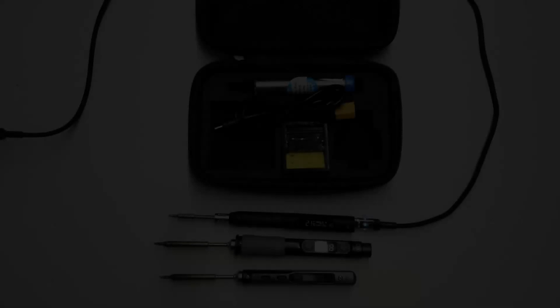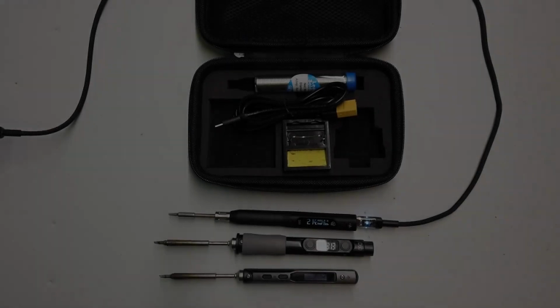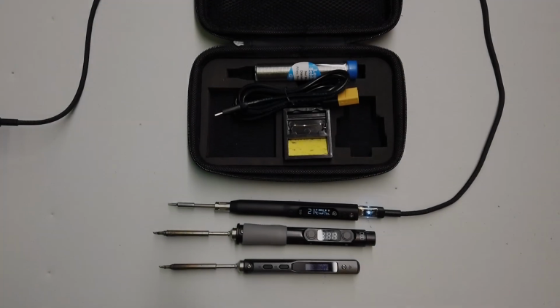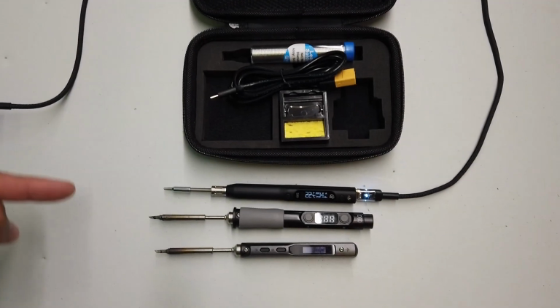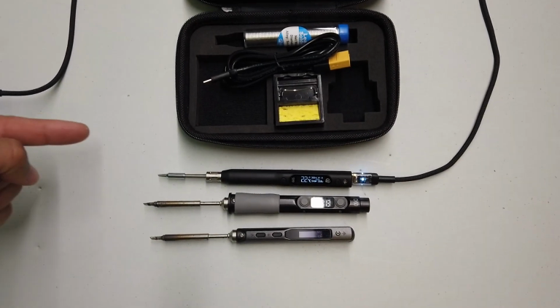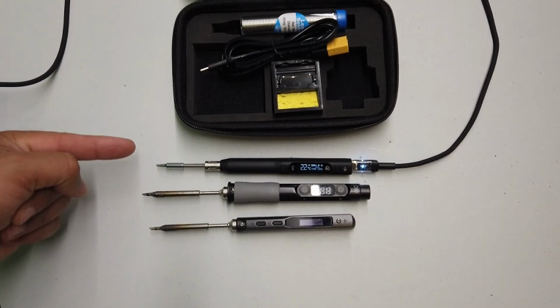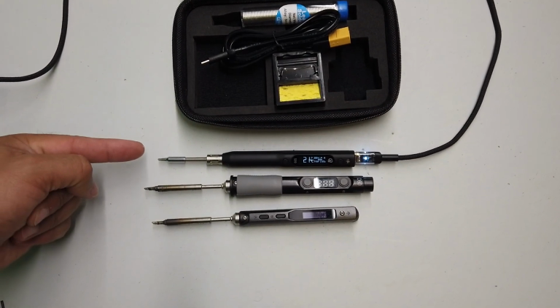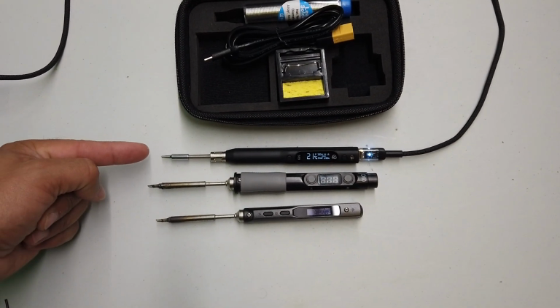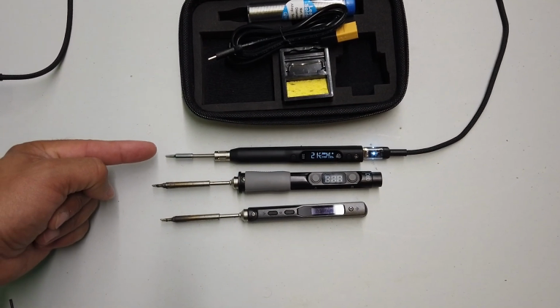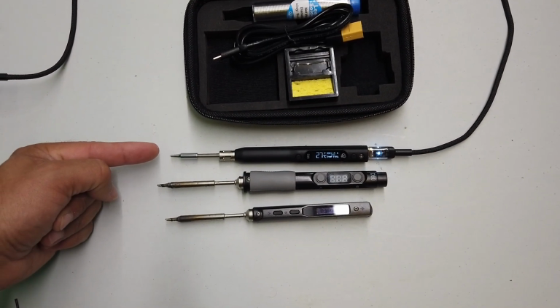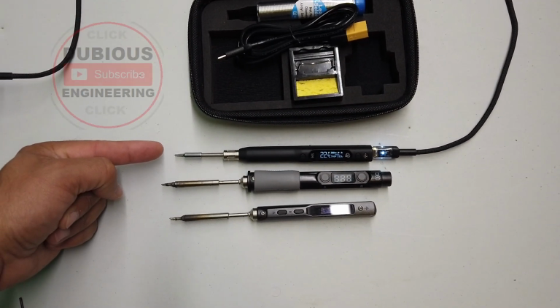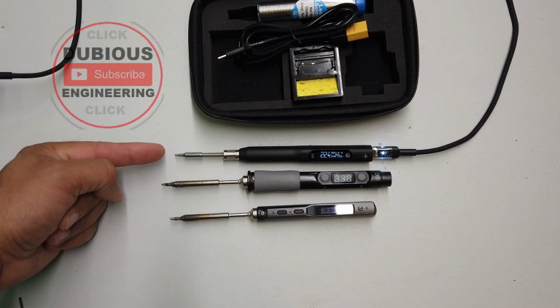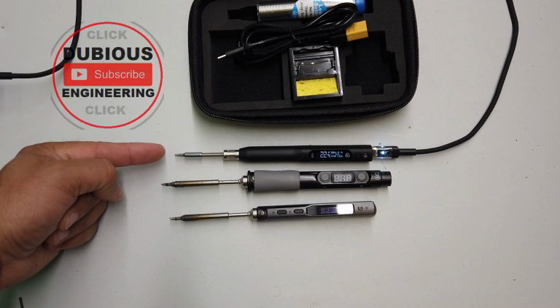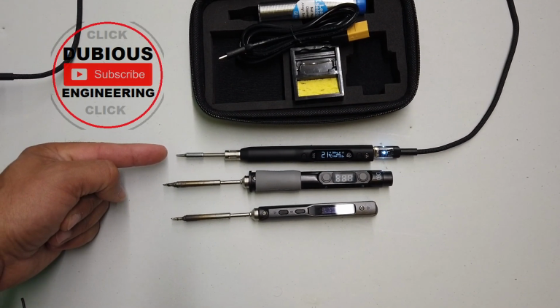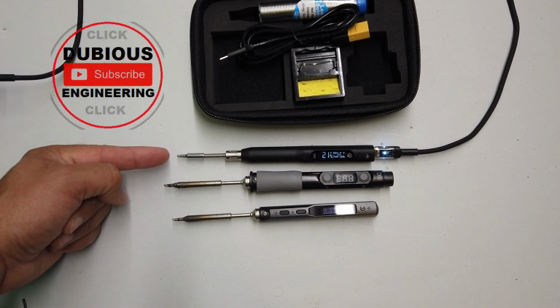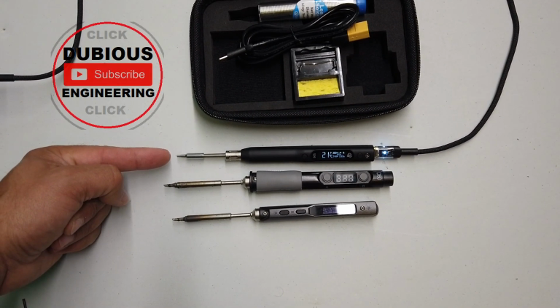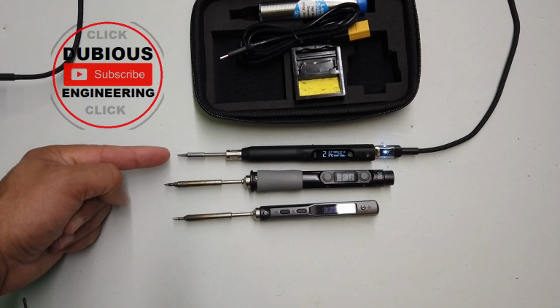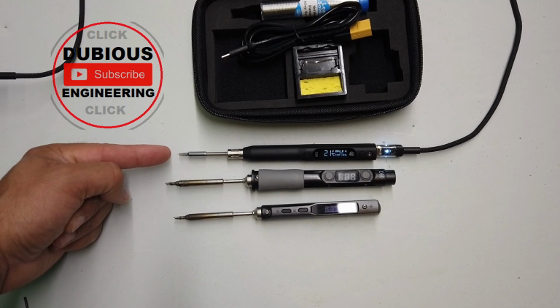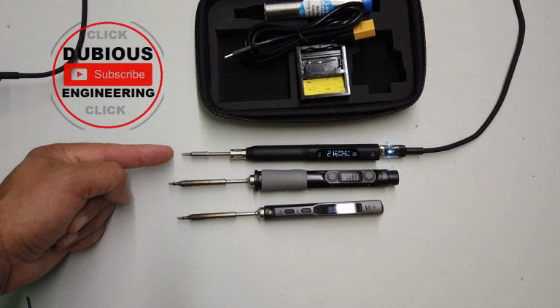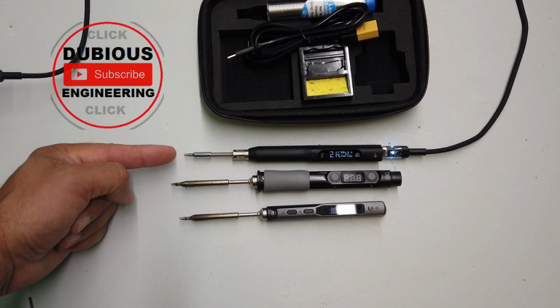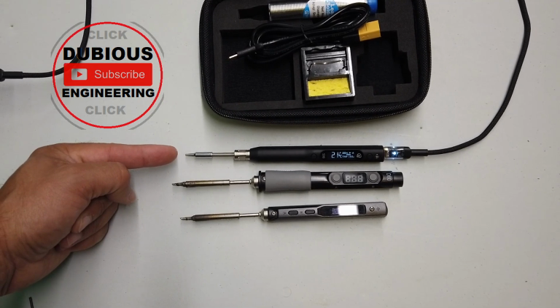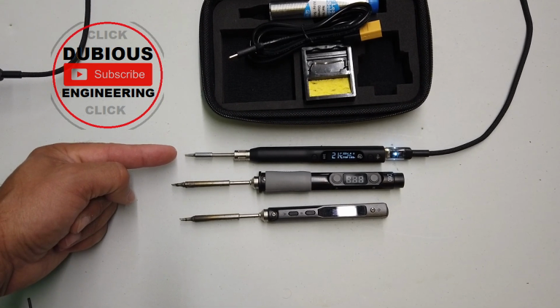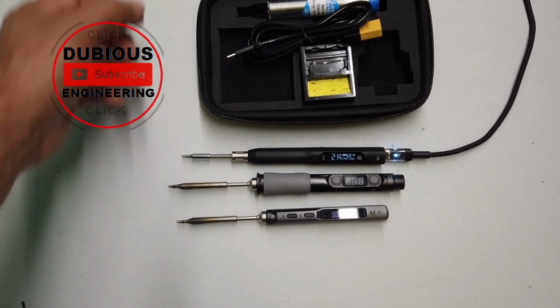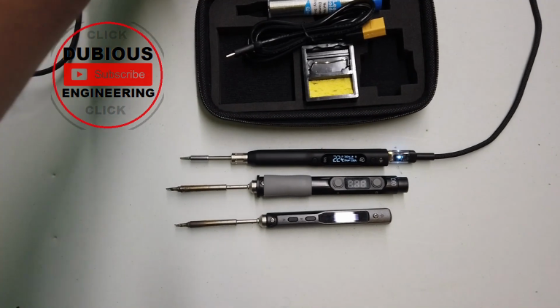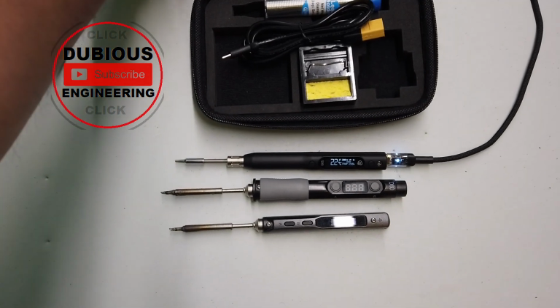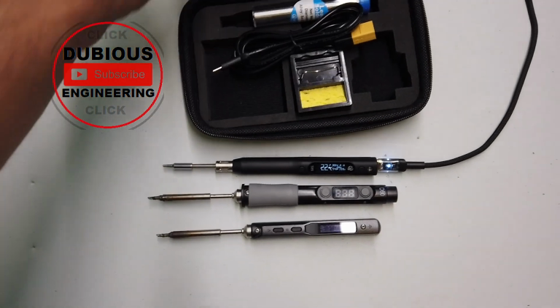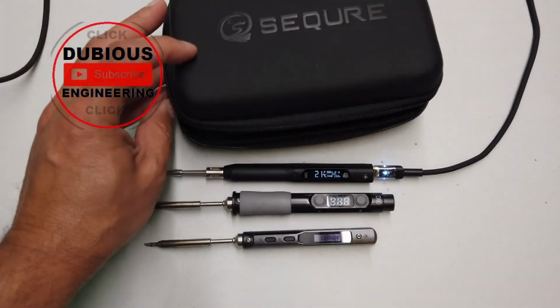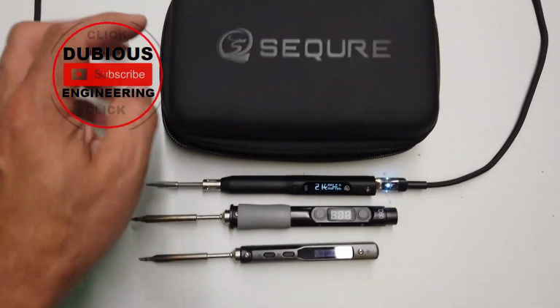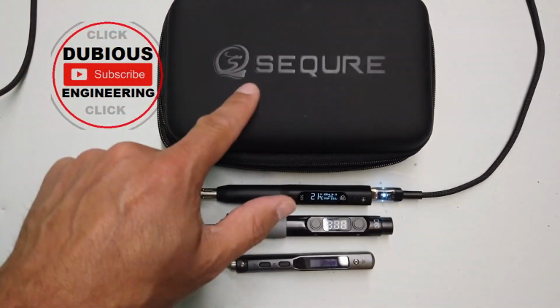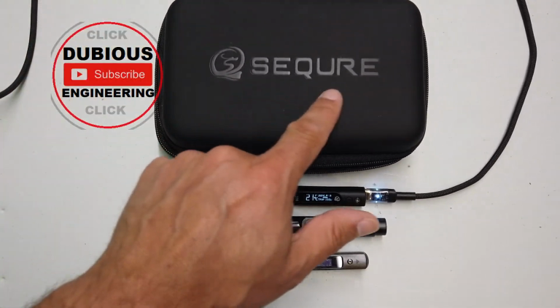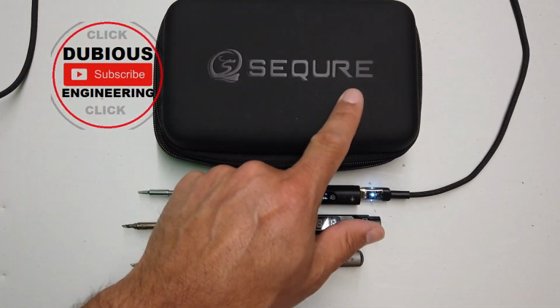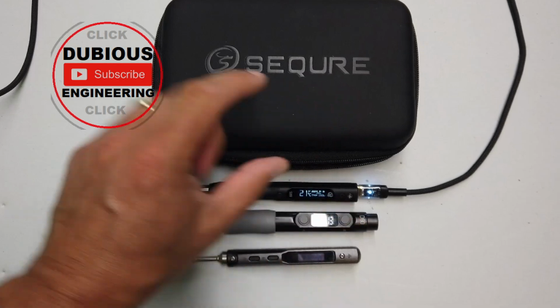Ladies and gentlemen, hello and welcome back to the wonderful world of dubious engineering. Today we're going to take a look at a new Secure soldering iron that was kindly sent to me by Secure.